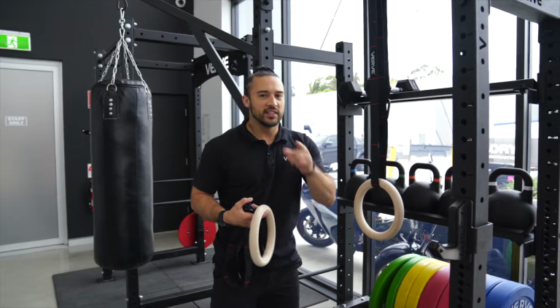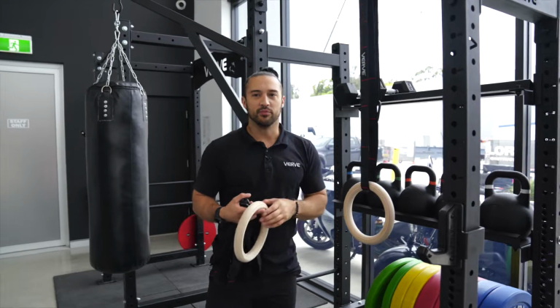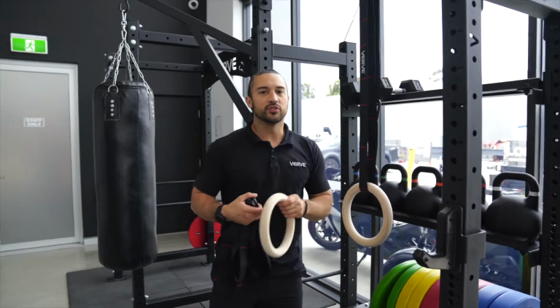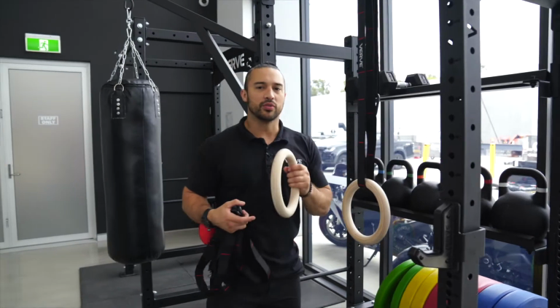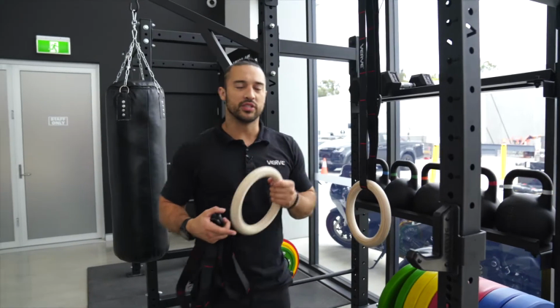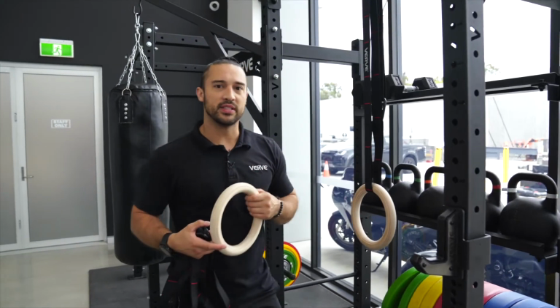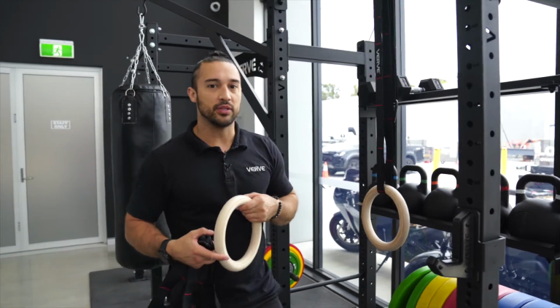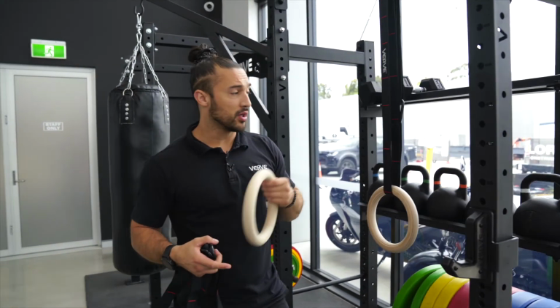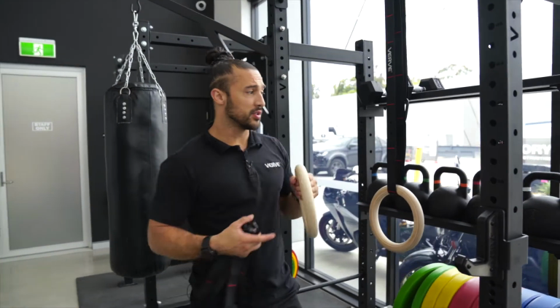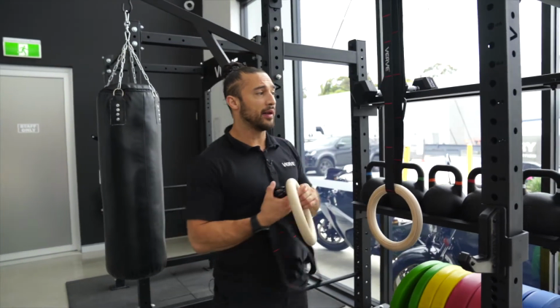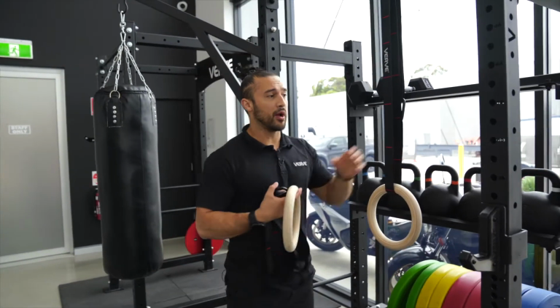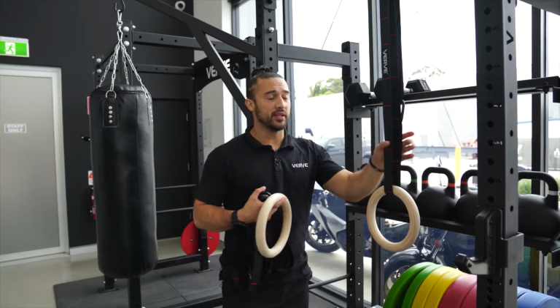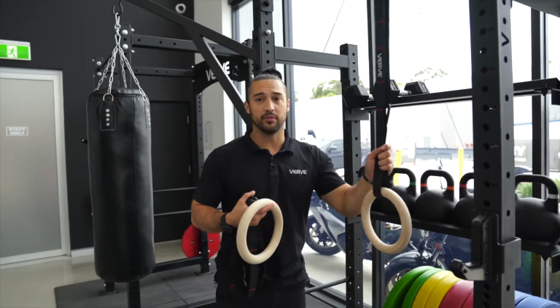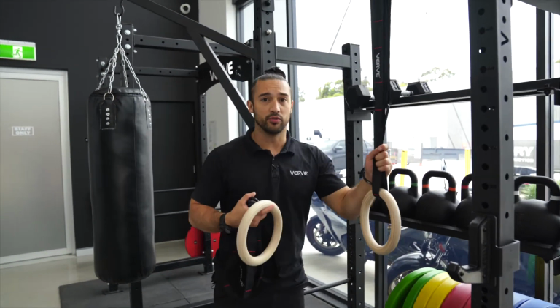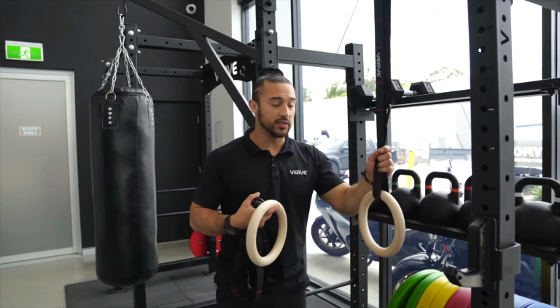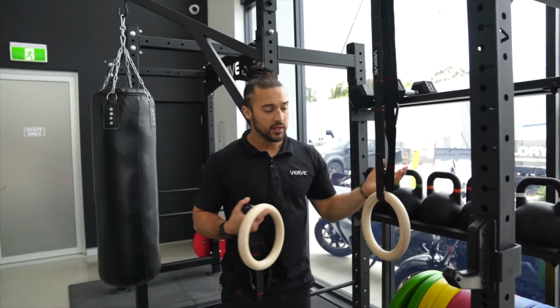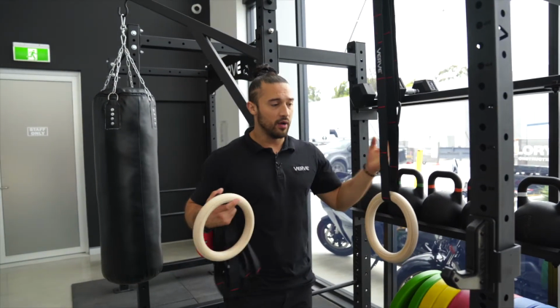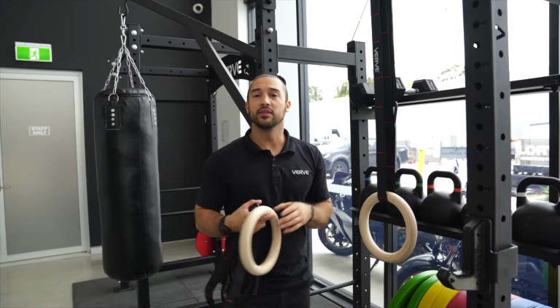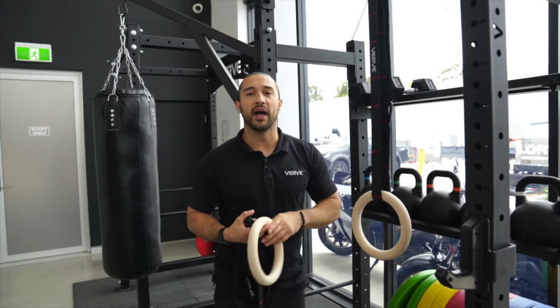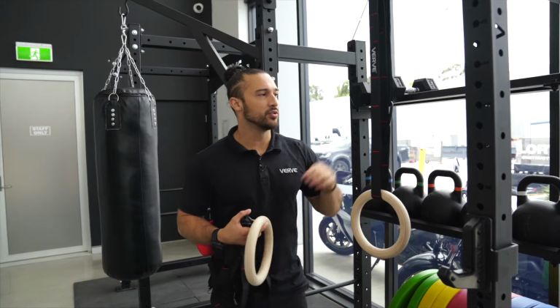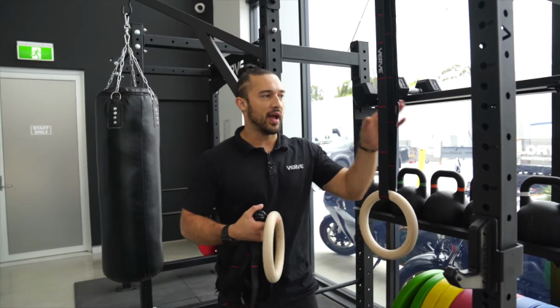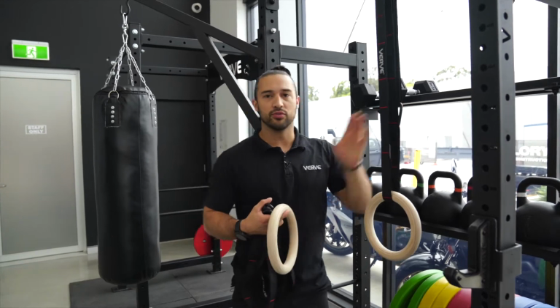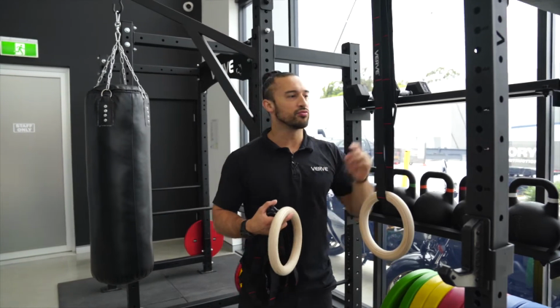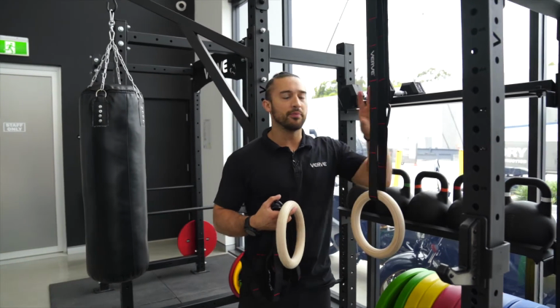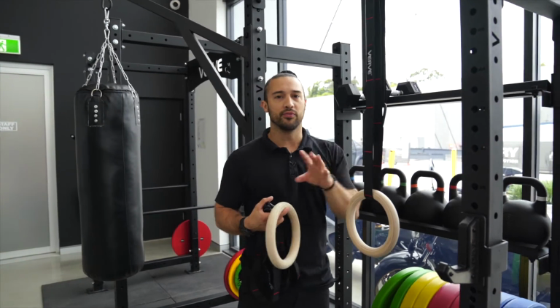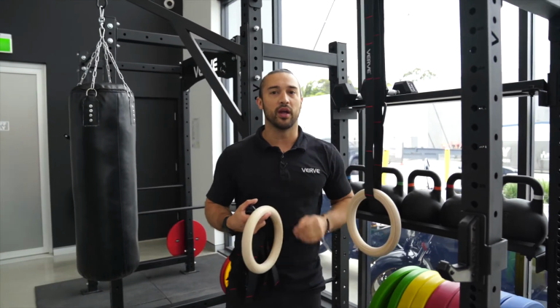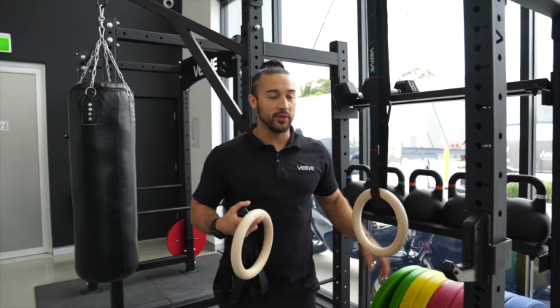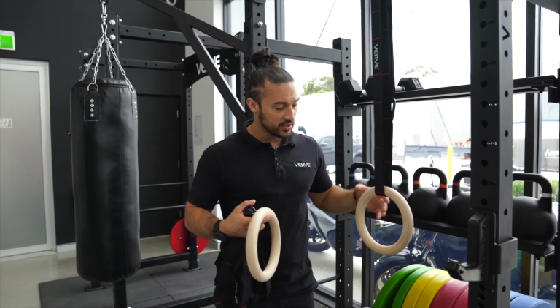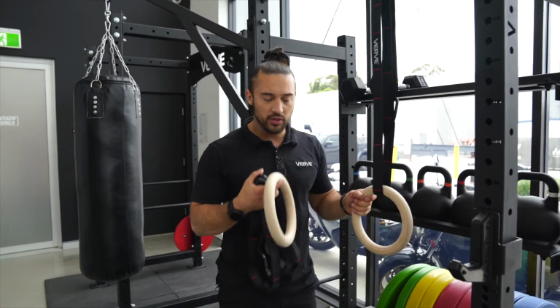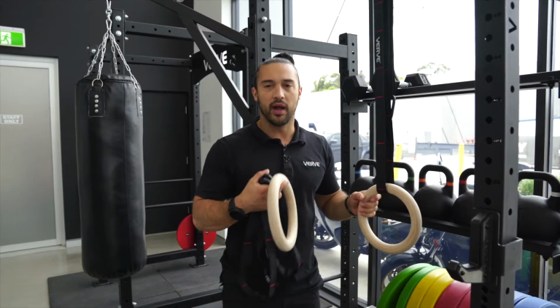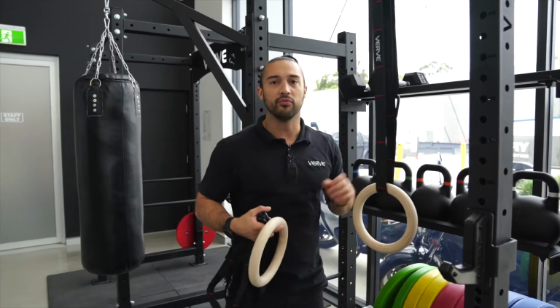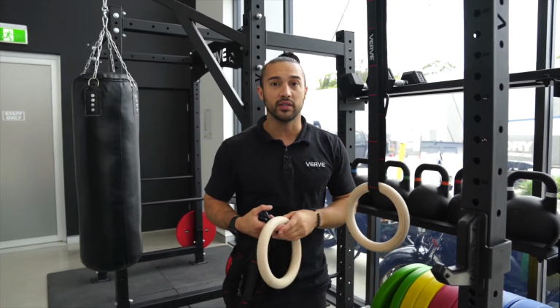Hey team, we're just going to go over some assembly instructions on how to properly assemble your rings. Obviously in the package you're gonna have the two straps, the four carabiners, and you're gonna have the rings.